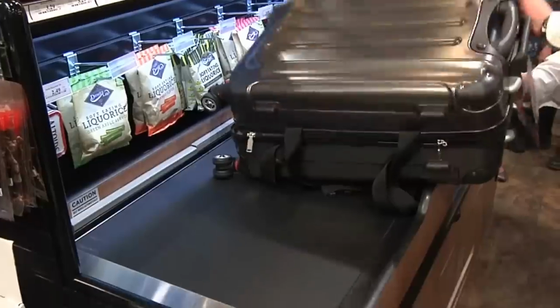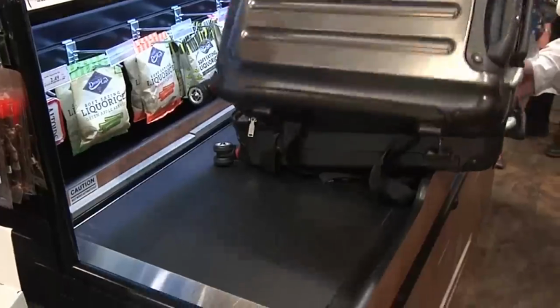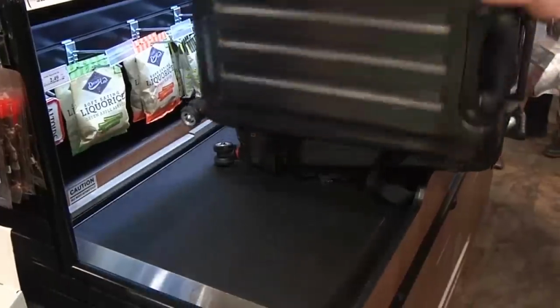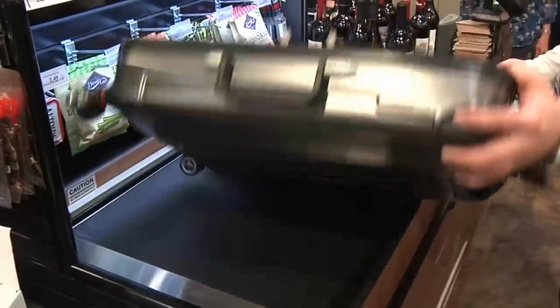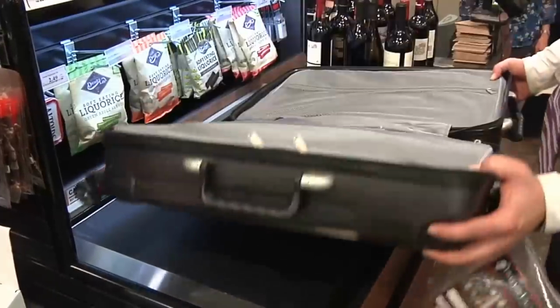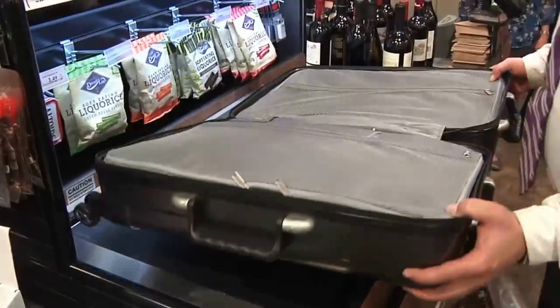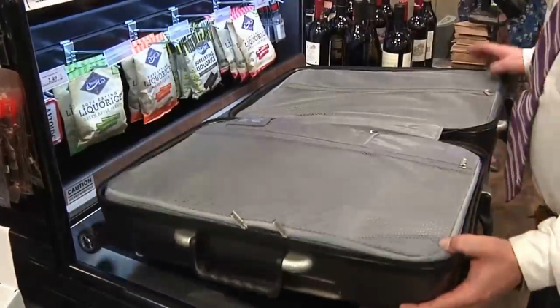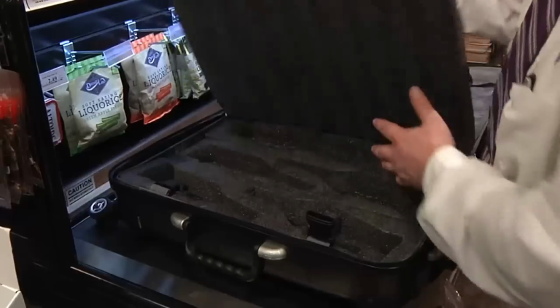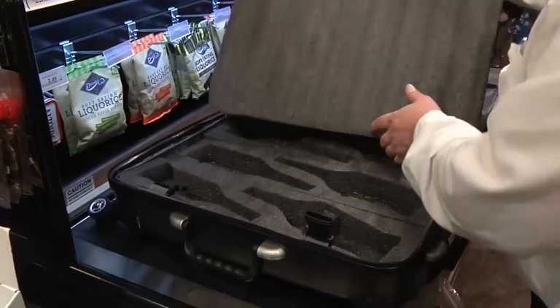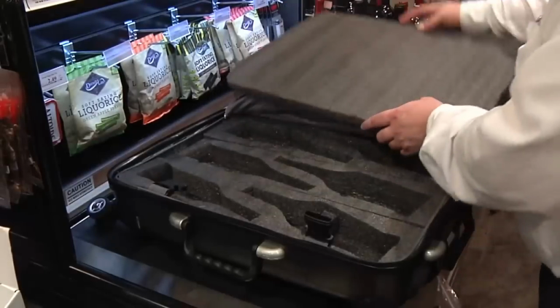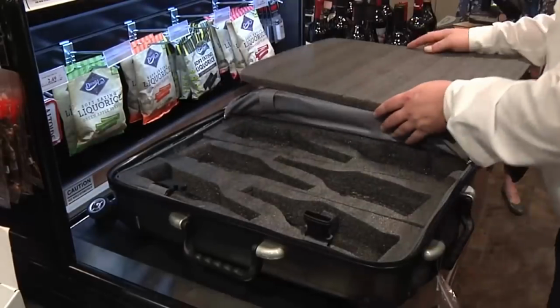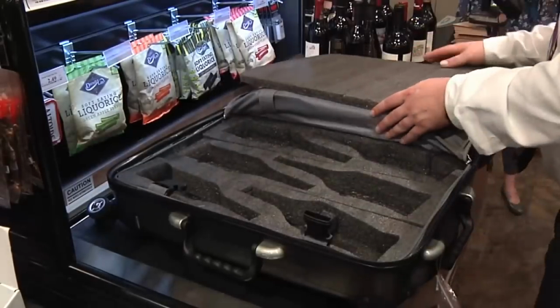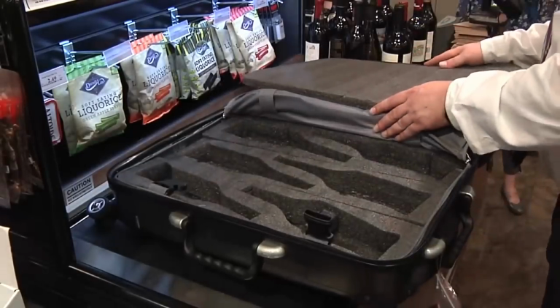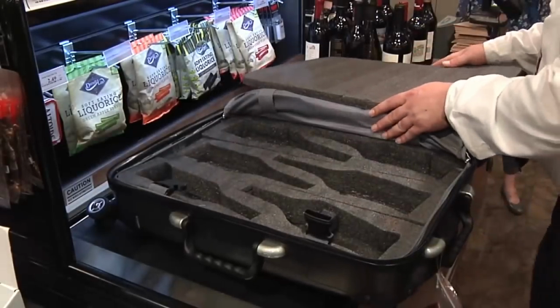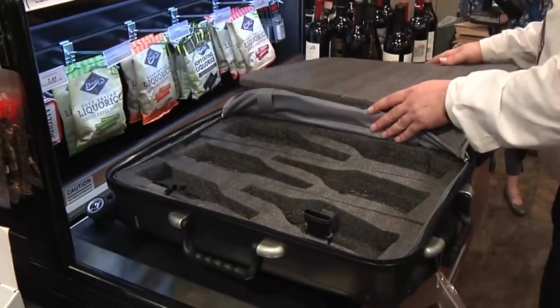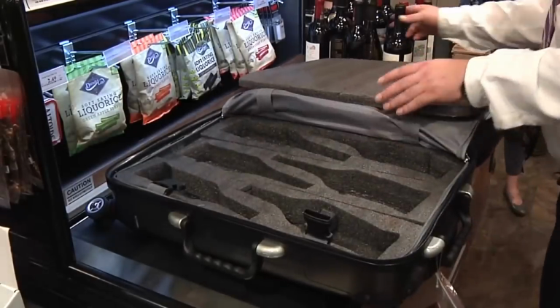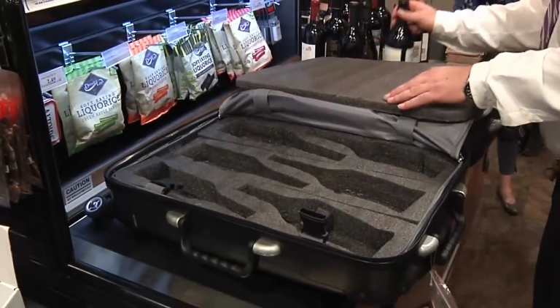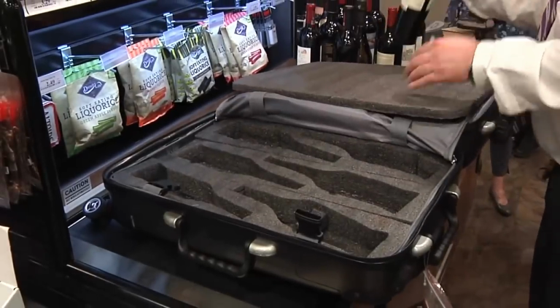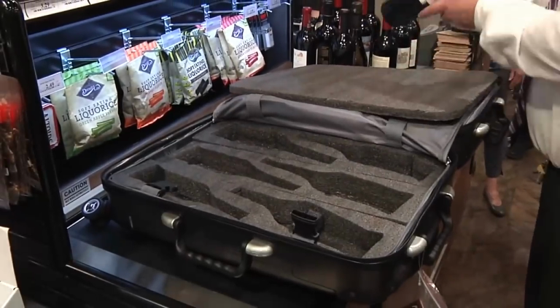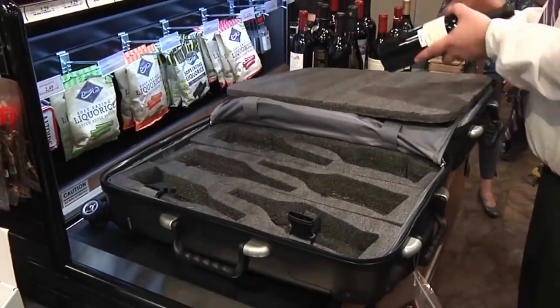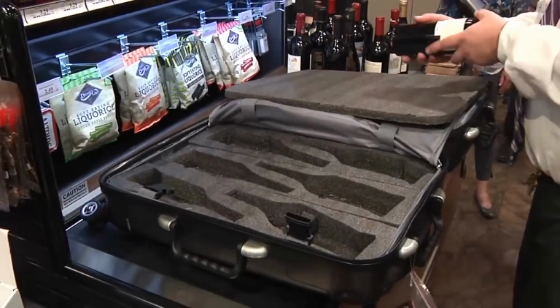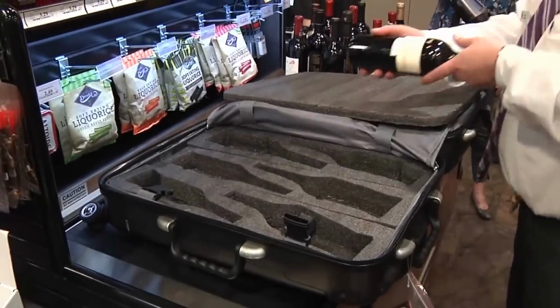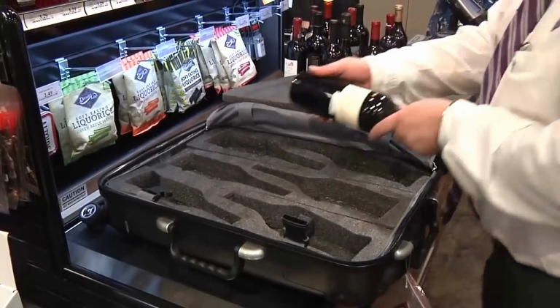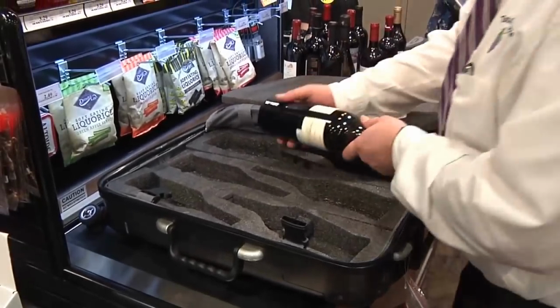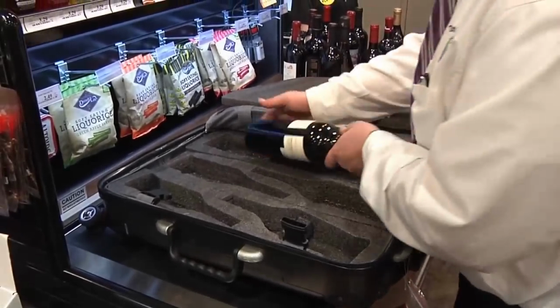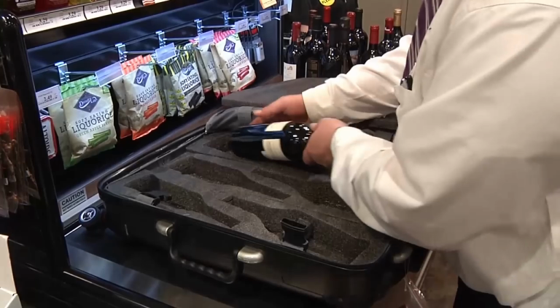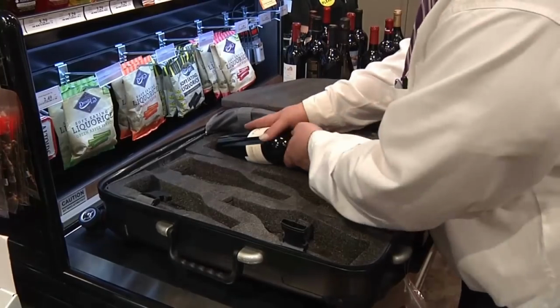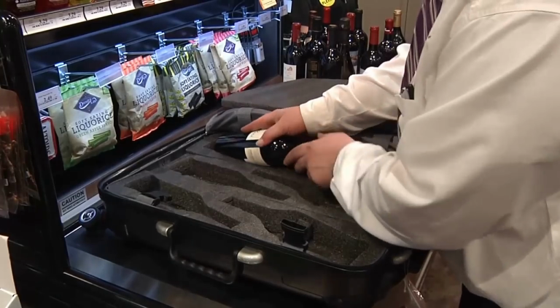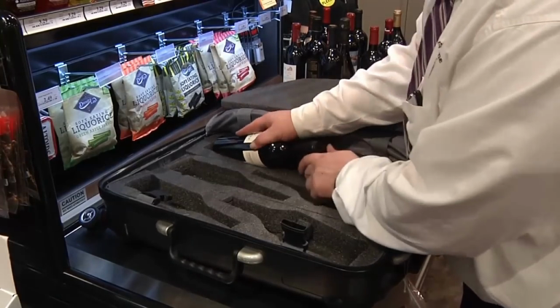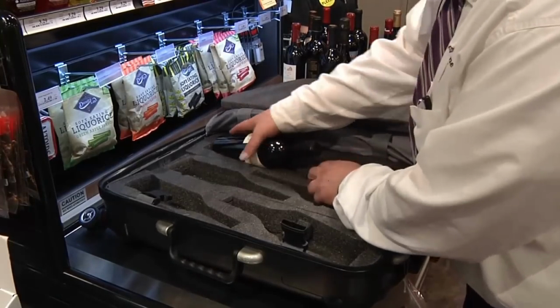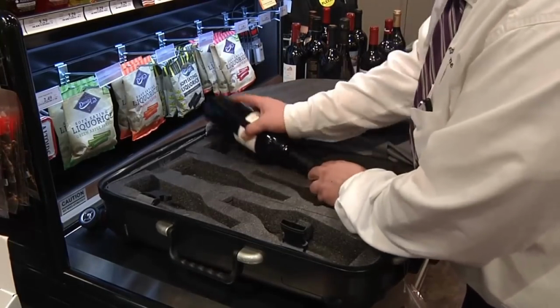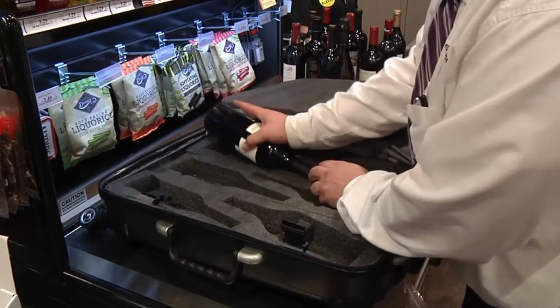The interior of the Valise is designed using foam inserts which fit snugly around your bottles to give maximum protection and to restrict movement.